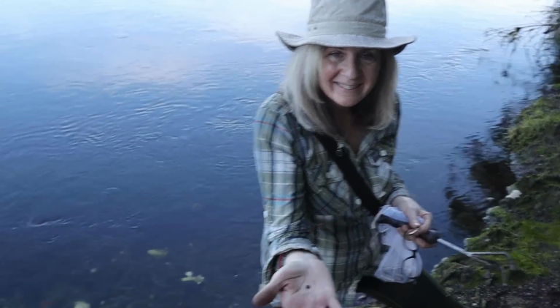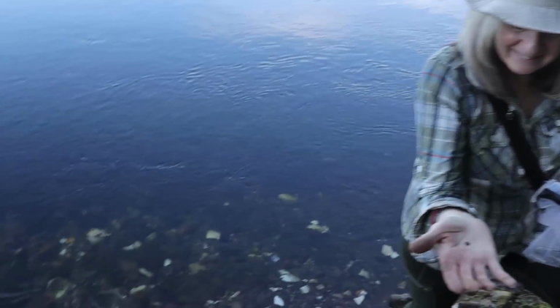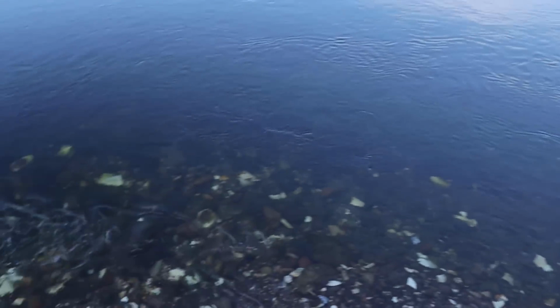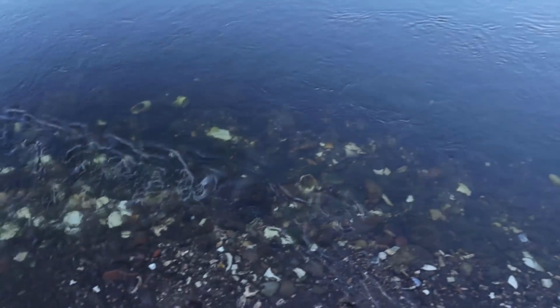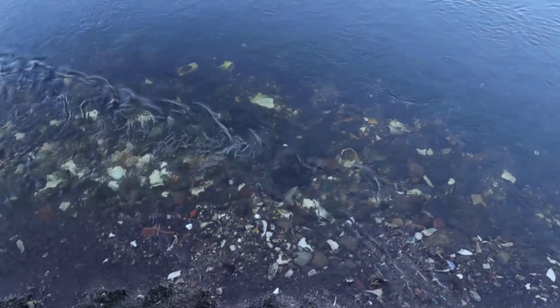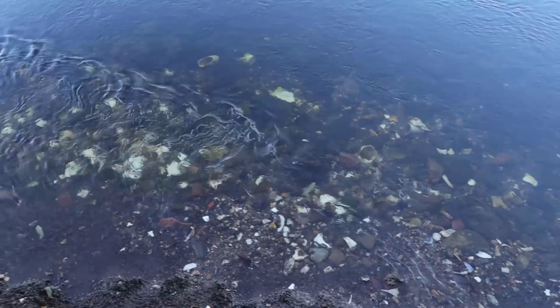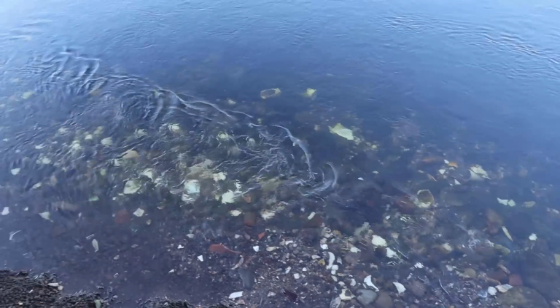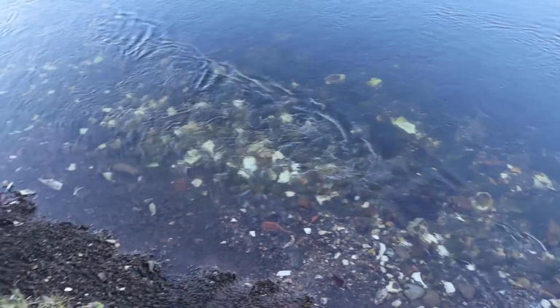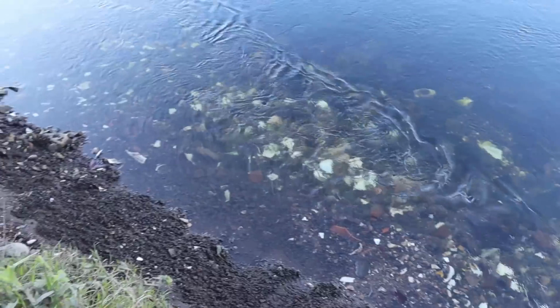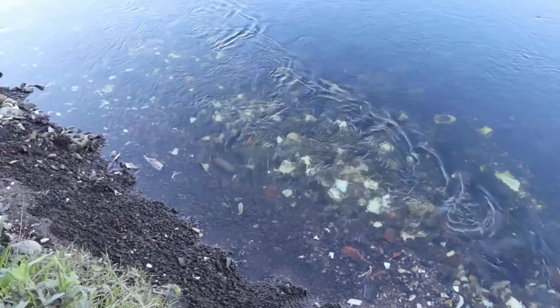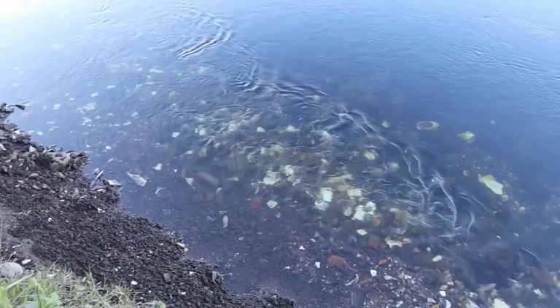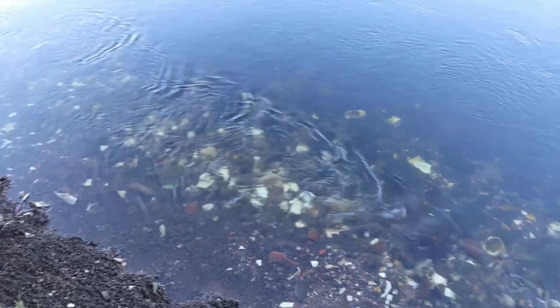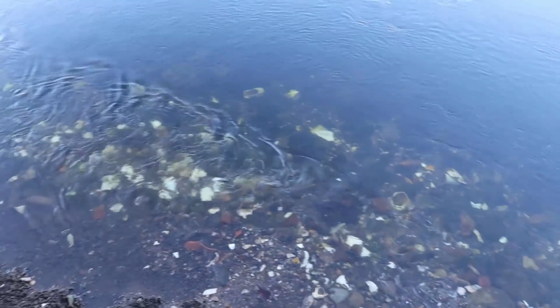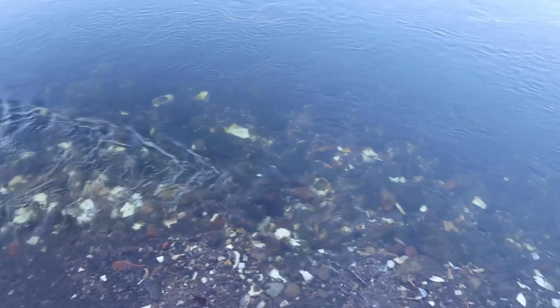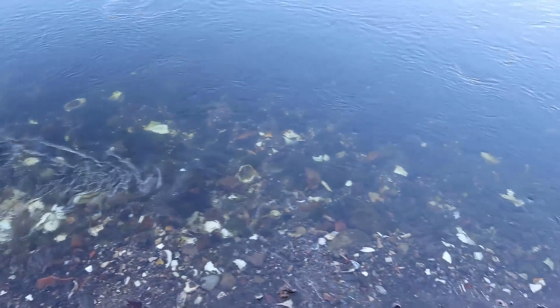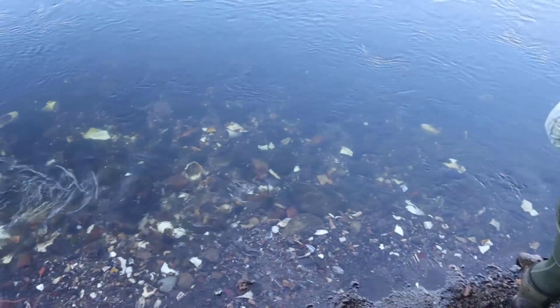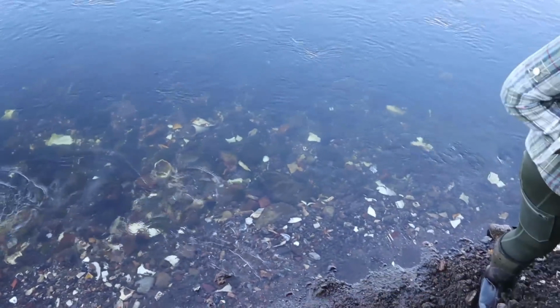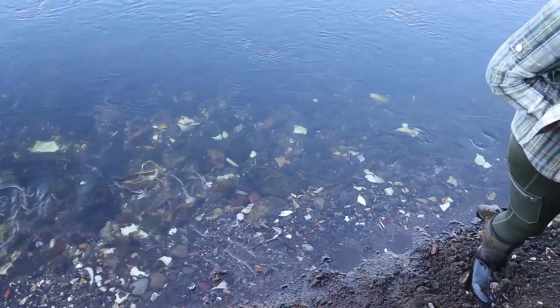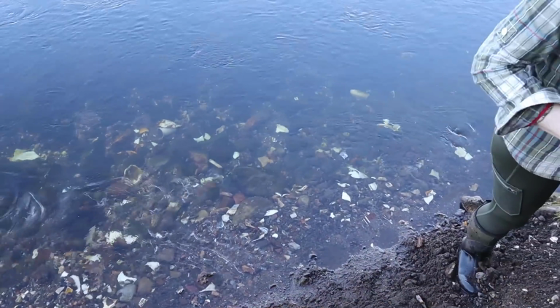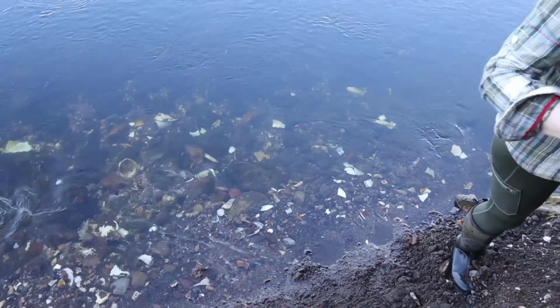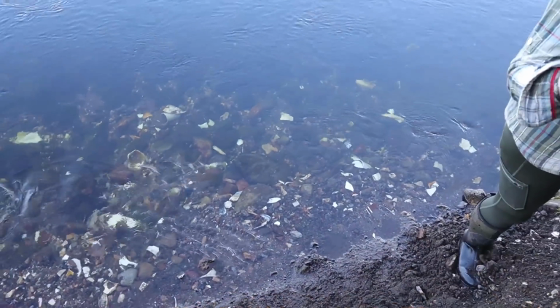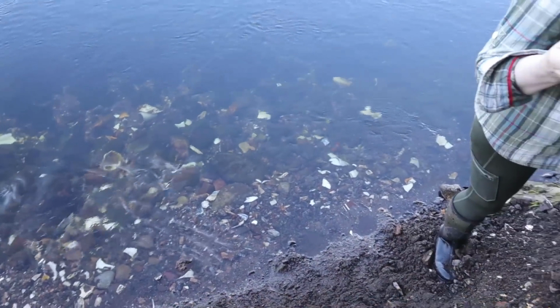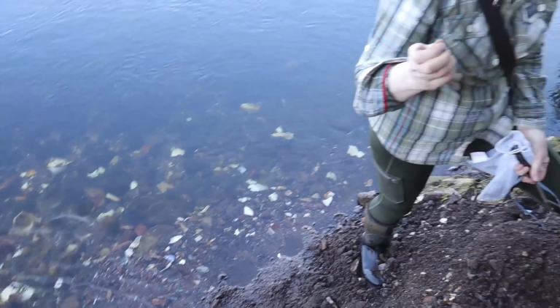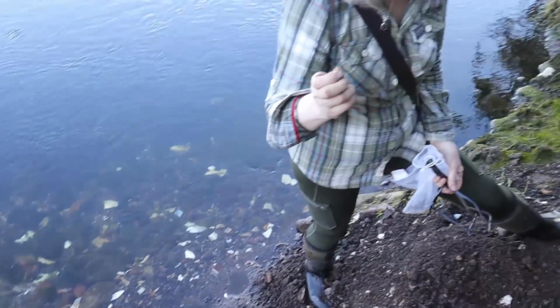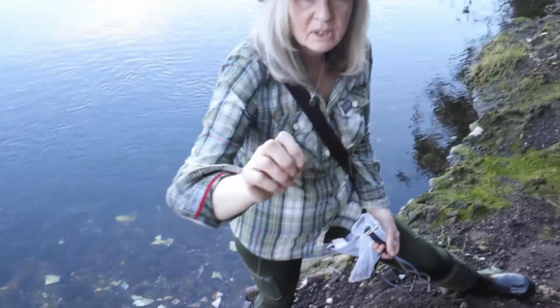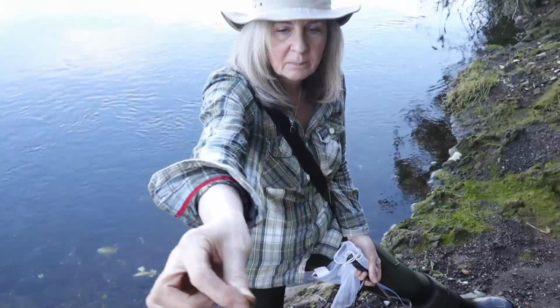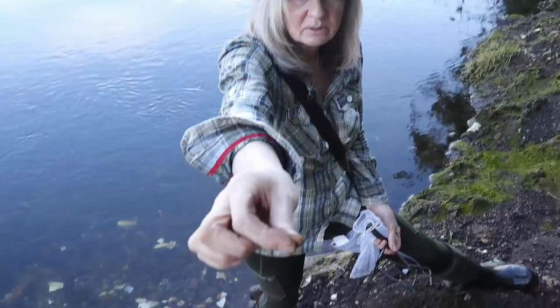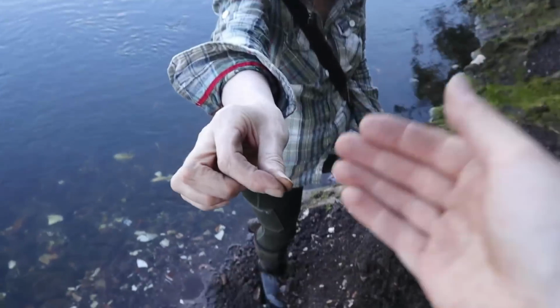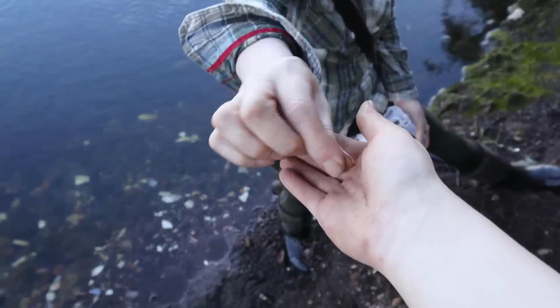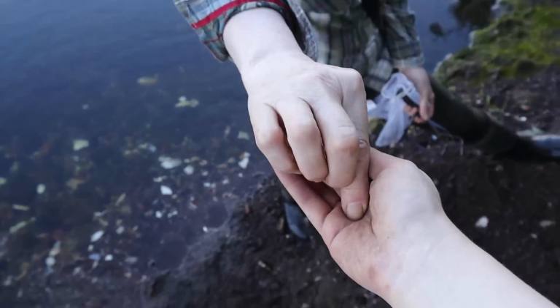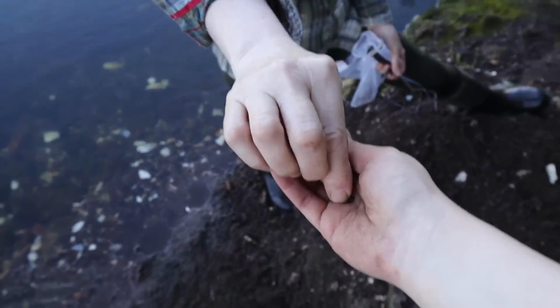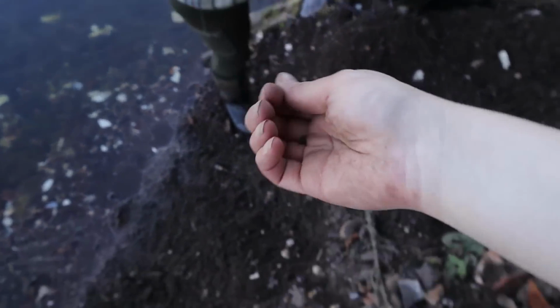Look at all the pottery in the water though - look how crazy that is, absolutely full of it. I bet there's treasures down there. Put it in your pouch. Ah yeah I'll put it in my pouch.